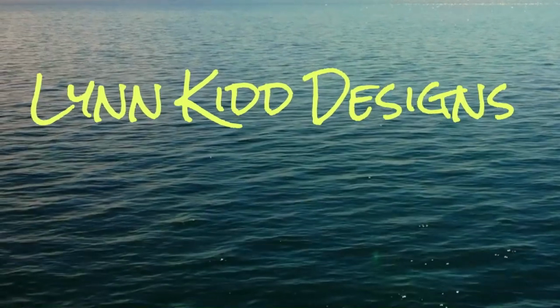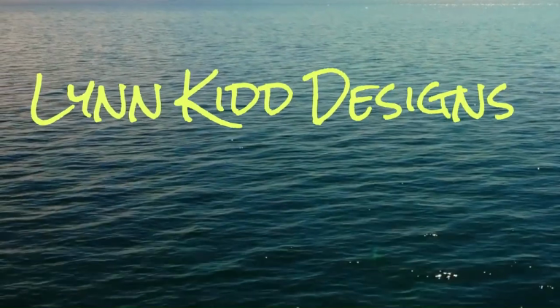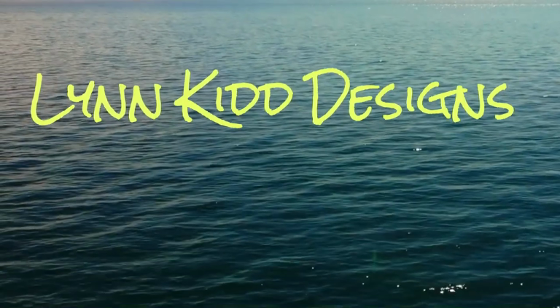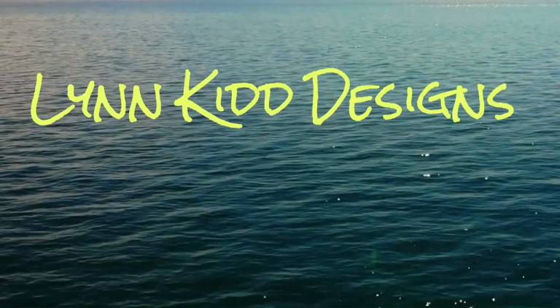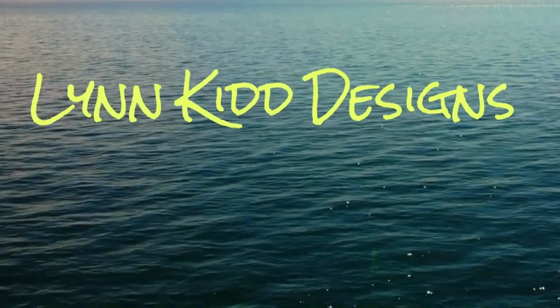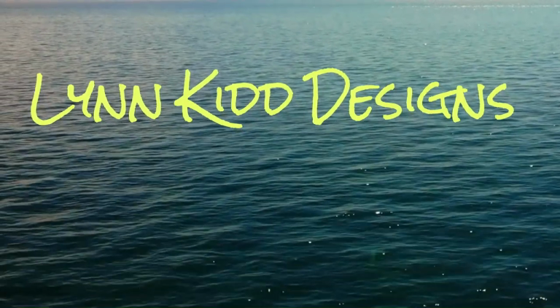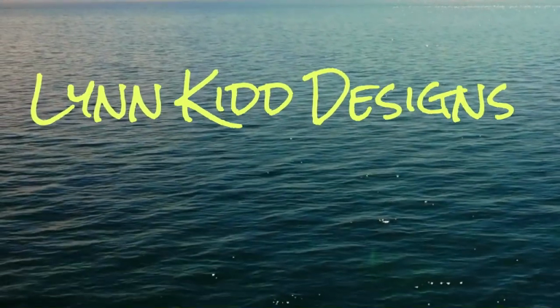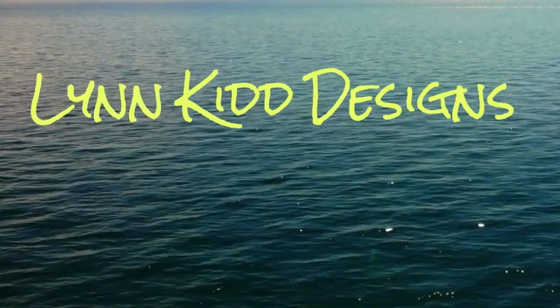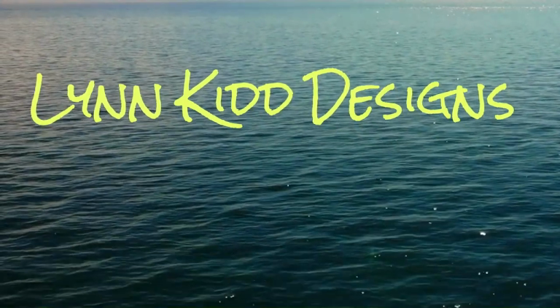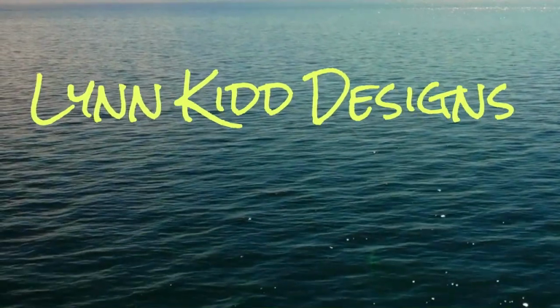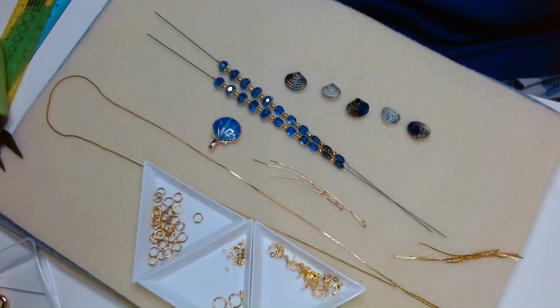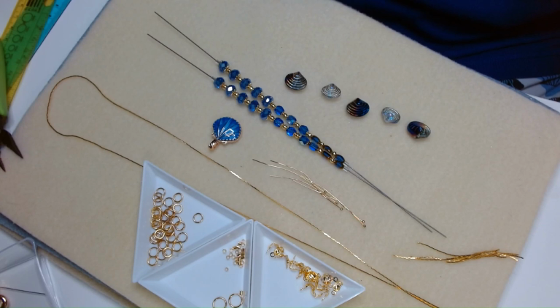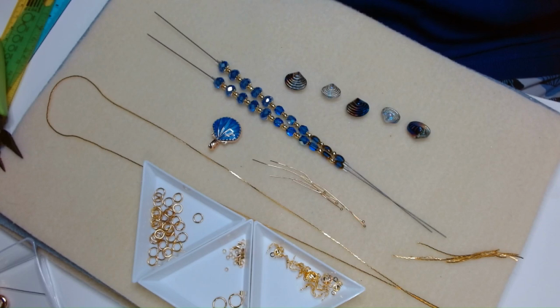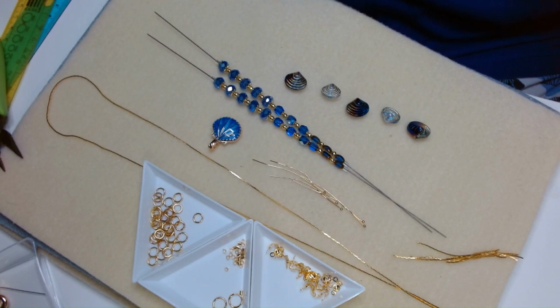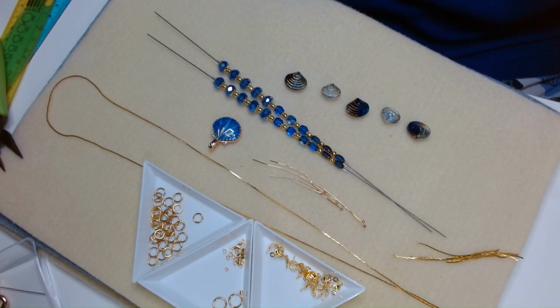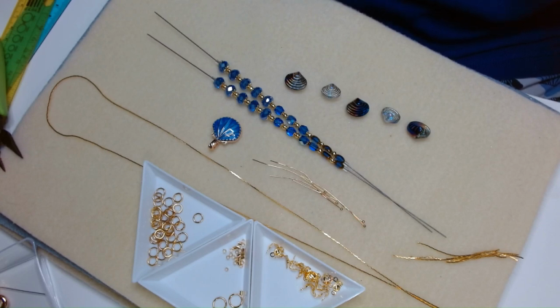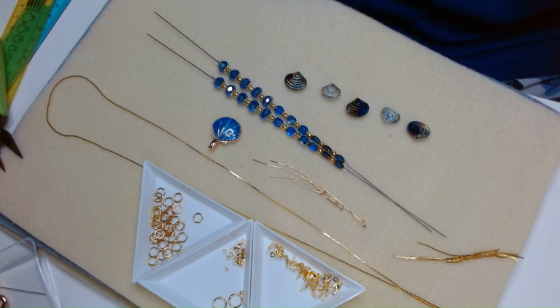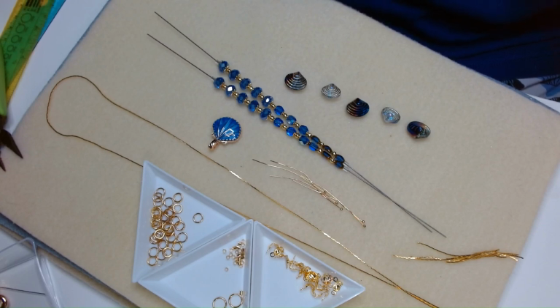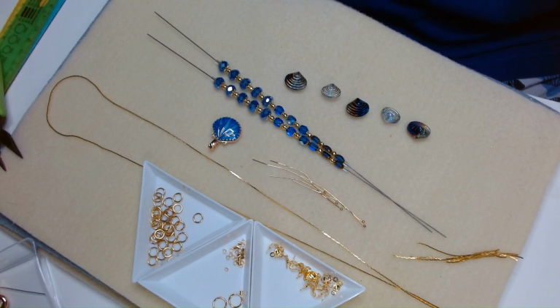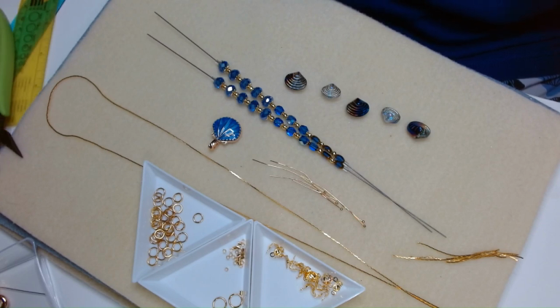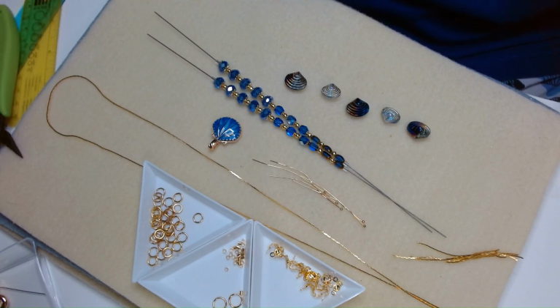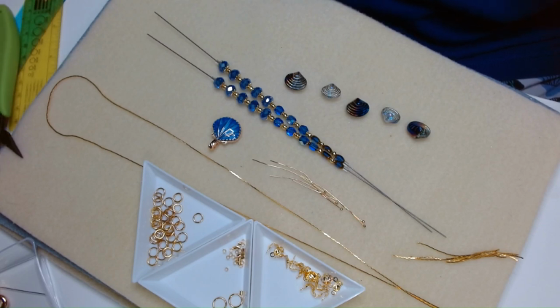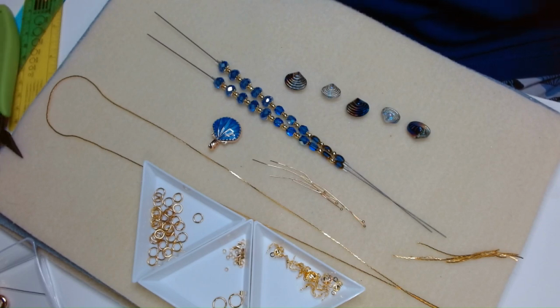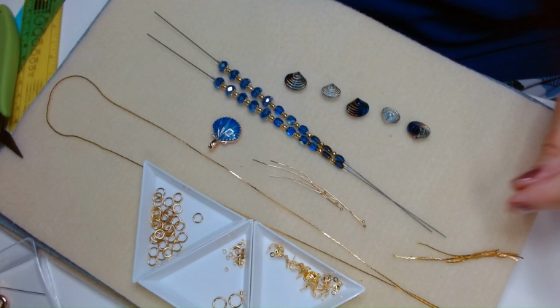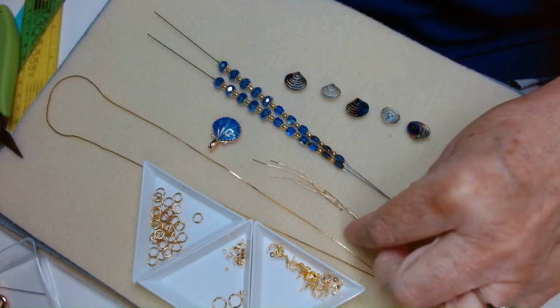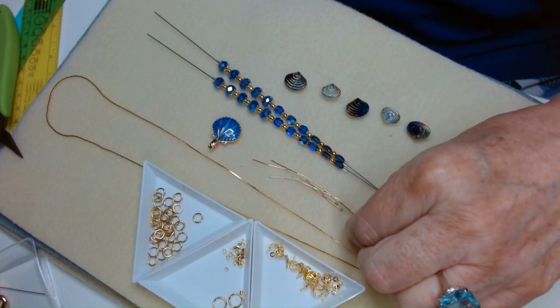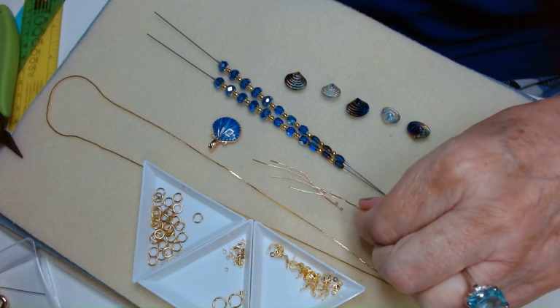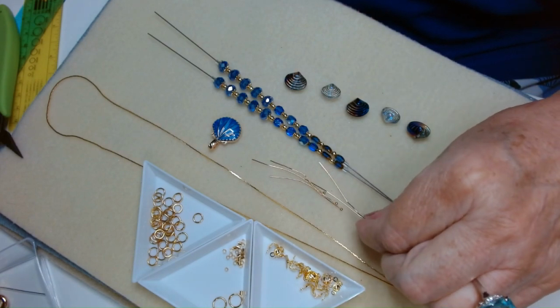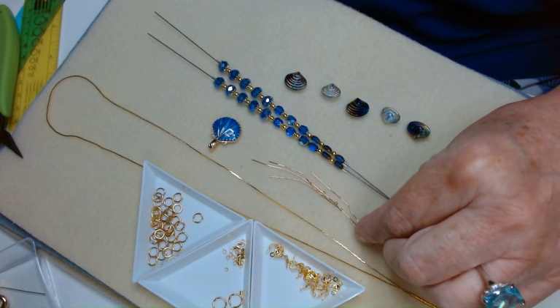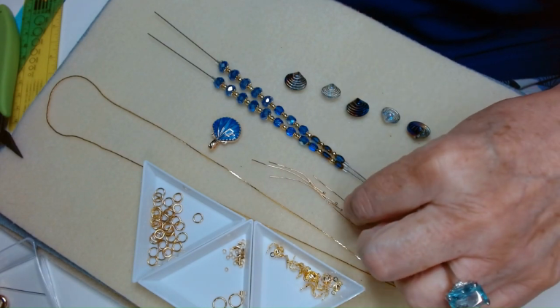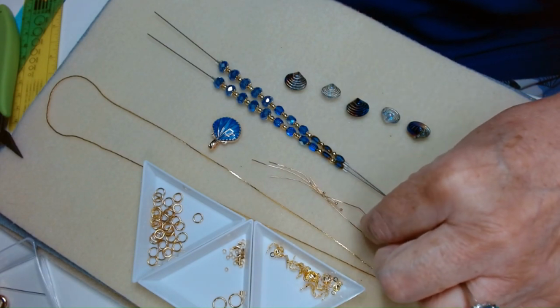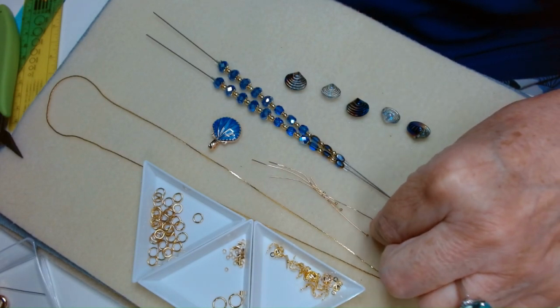Hi everybody, it's Lynn. I'm here today to show you how to make a necklace that's a little bit outside the box. It's a really fun design and I hope you like it.